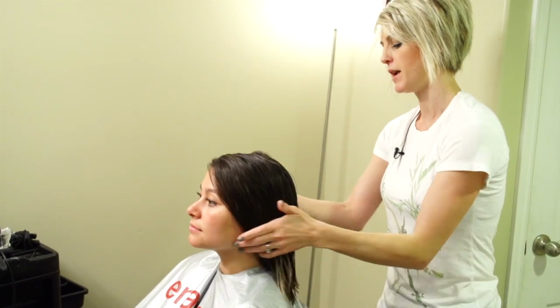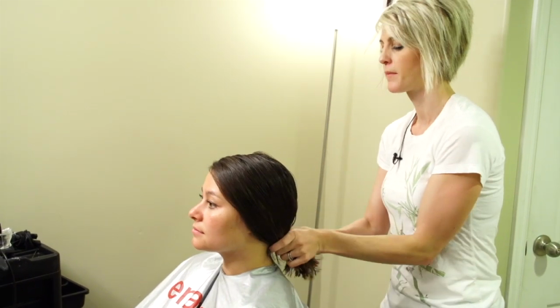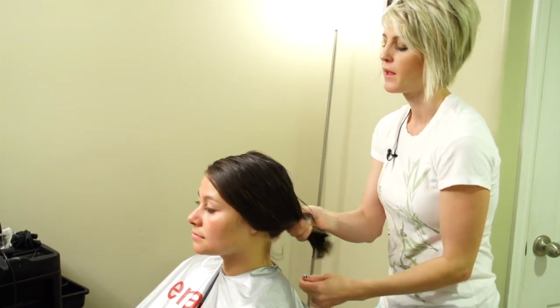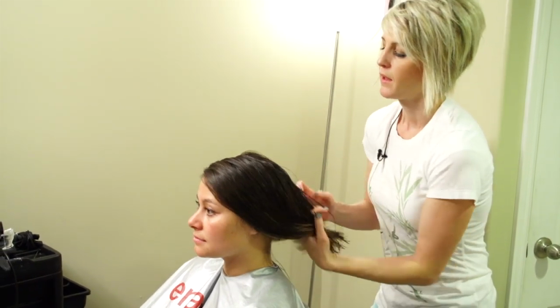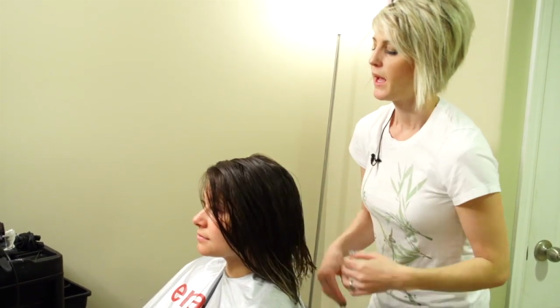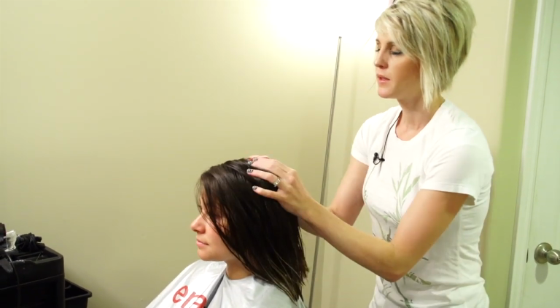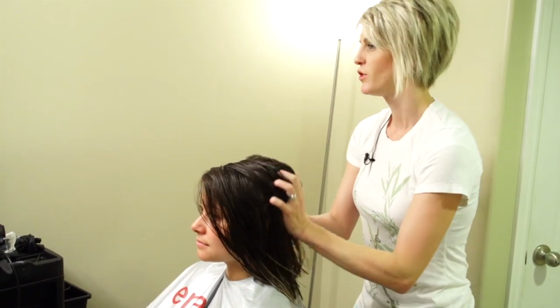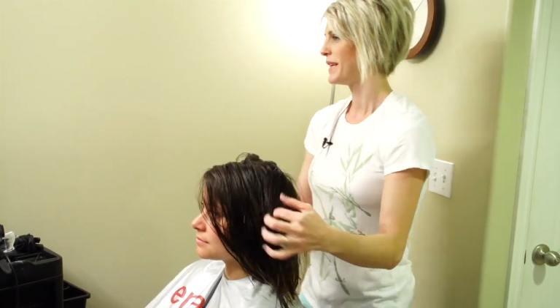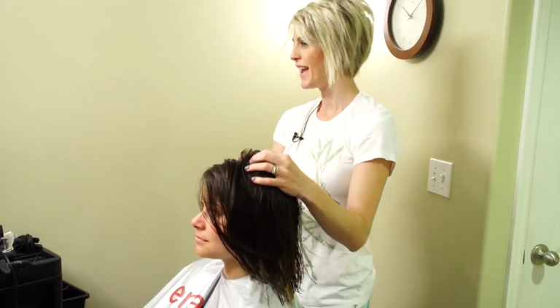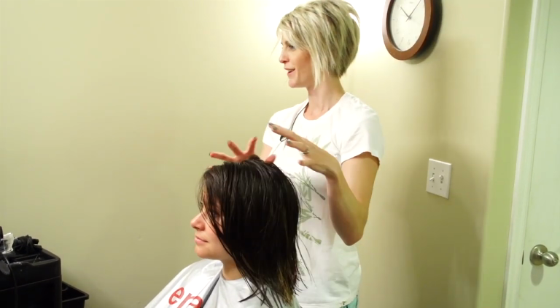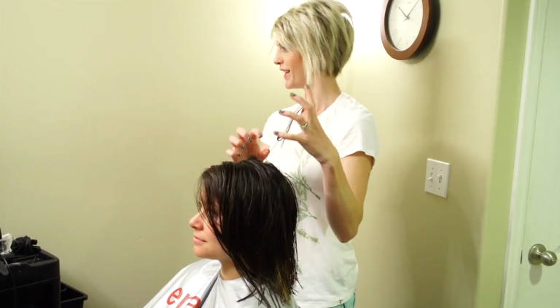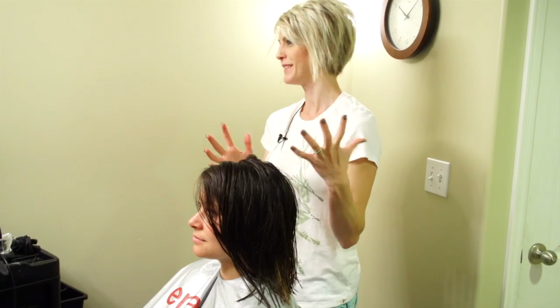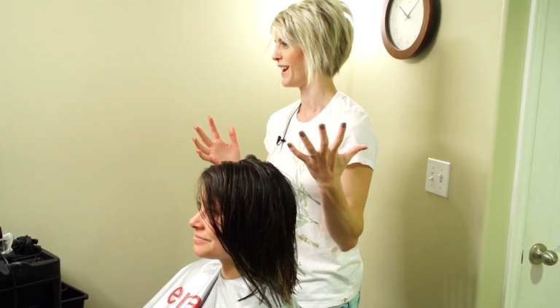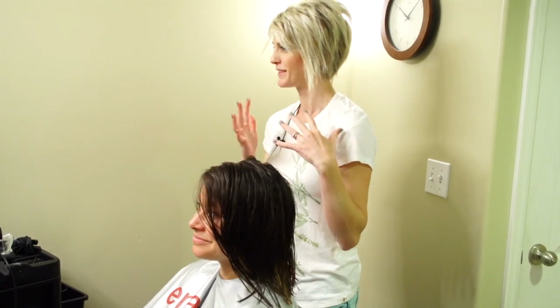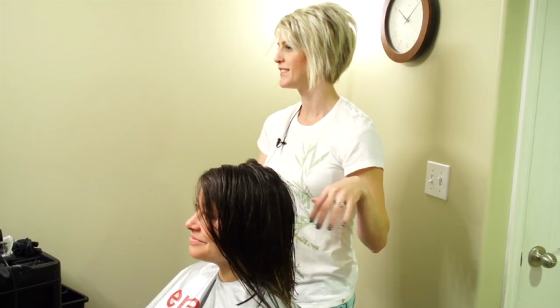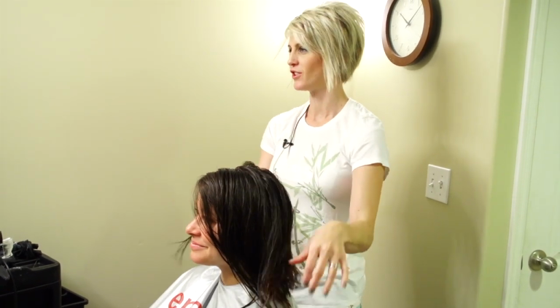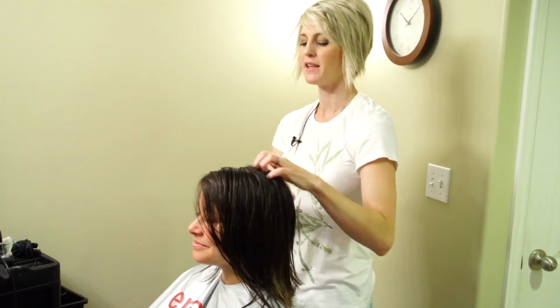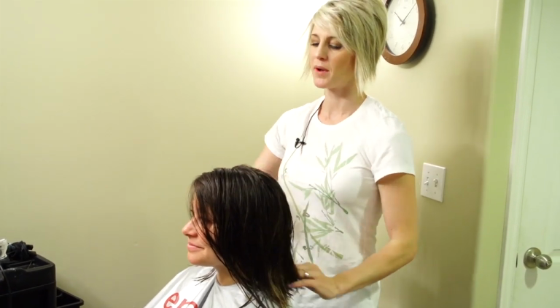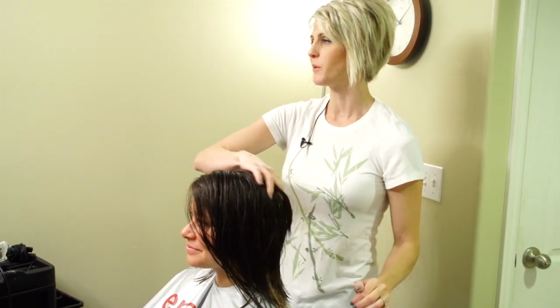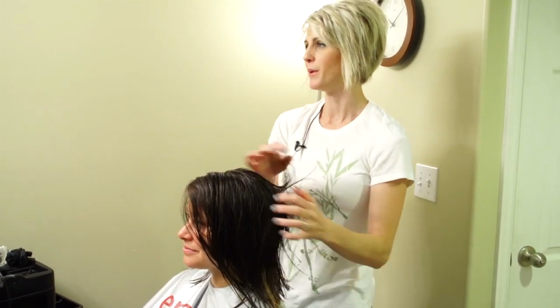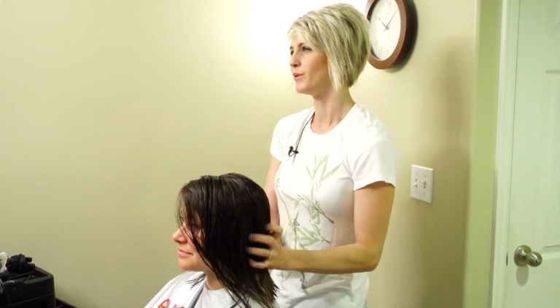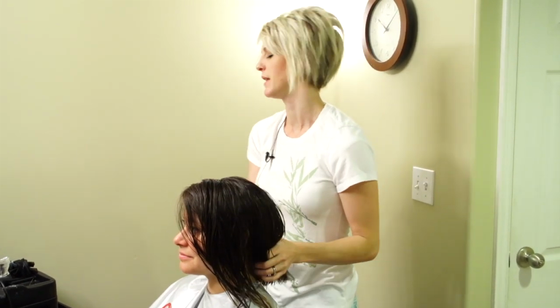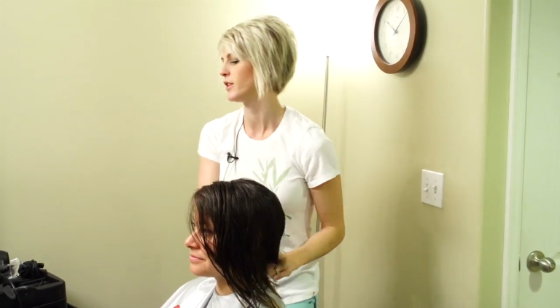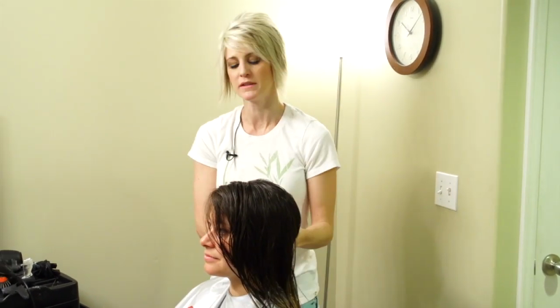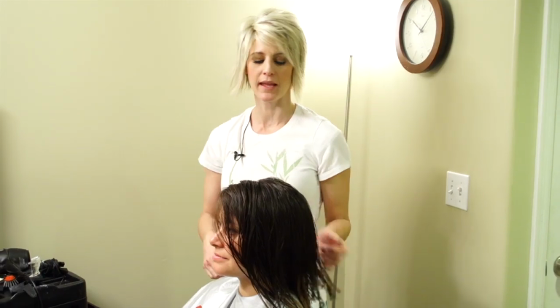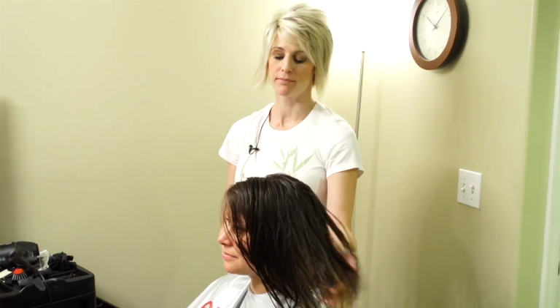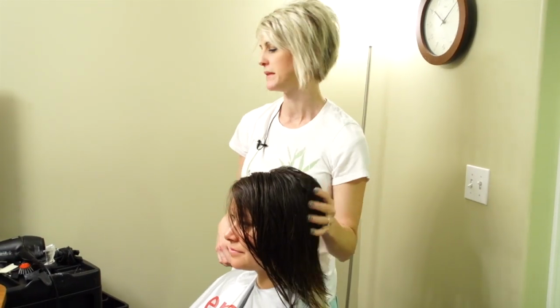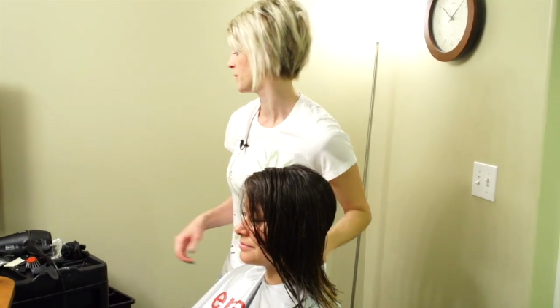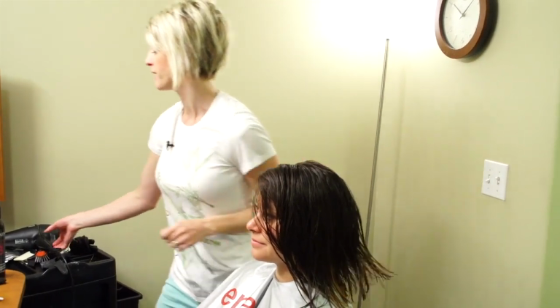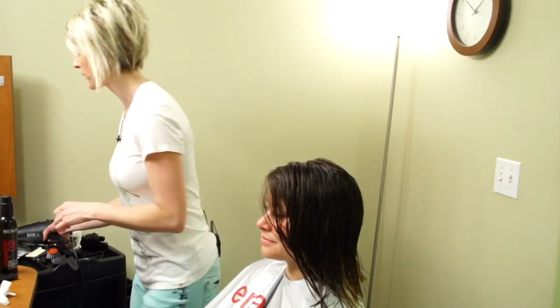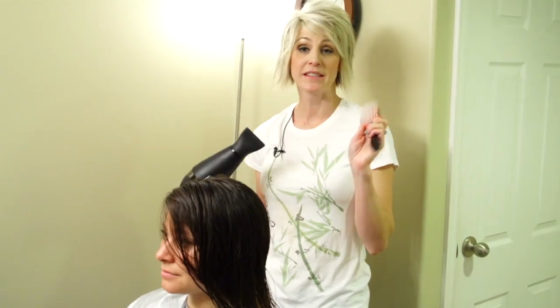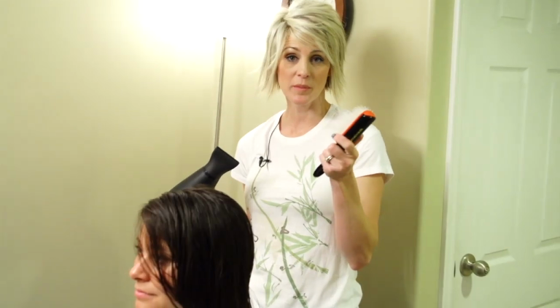So we have her hair prepped for blow-dry. The picture she showed me didn't have a ton of body — it wasn't big hair, it was kind of just natural and flat. So I'm not going to worry about putting mousse or anything in her hair; we're just going to let it be sleek and blow-dry it flat.